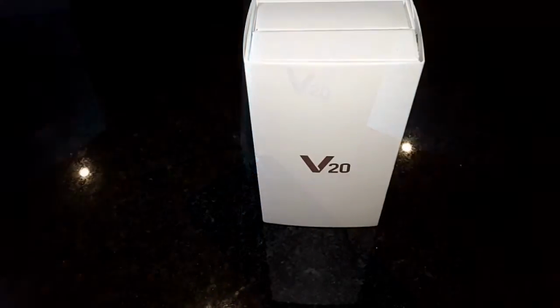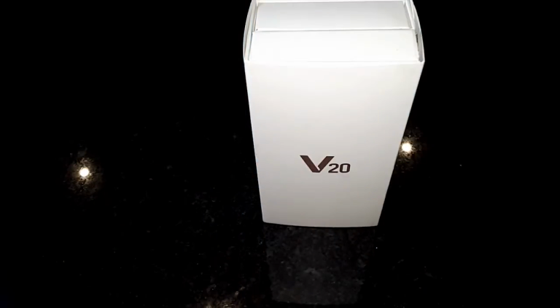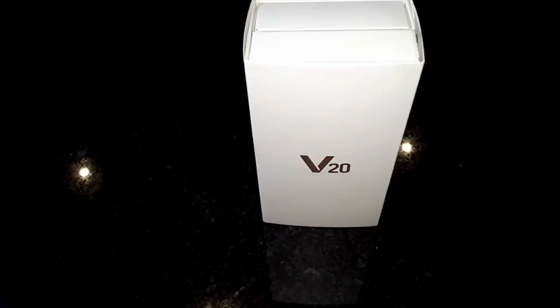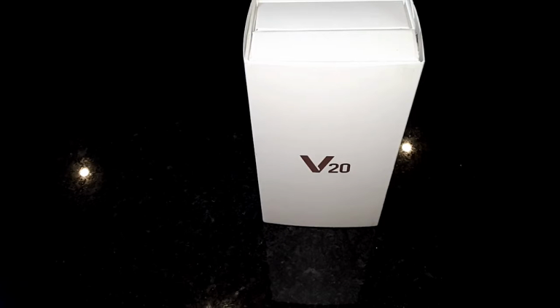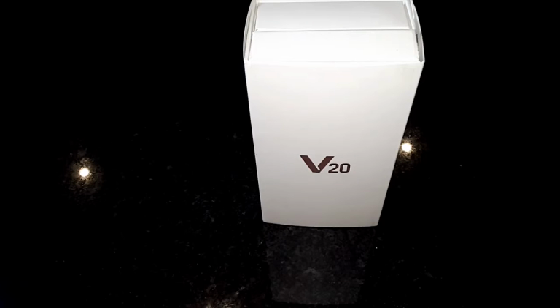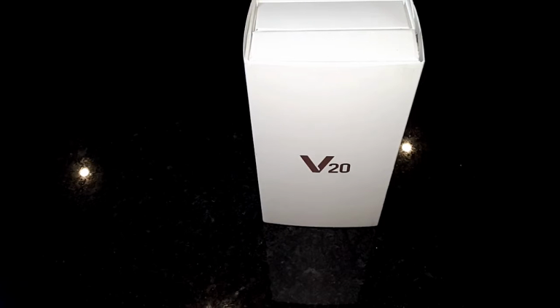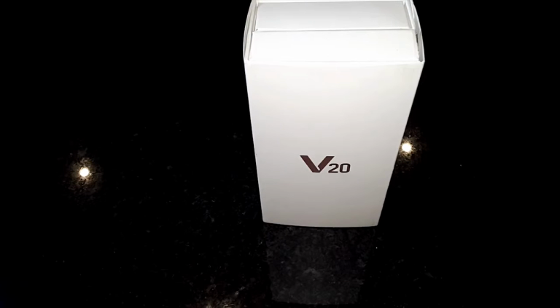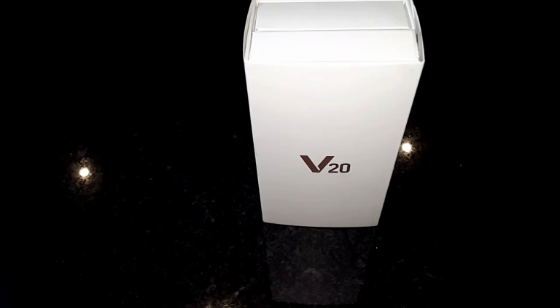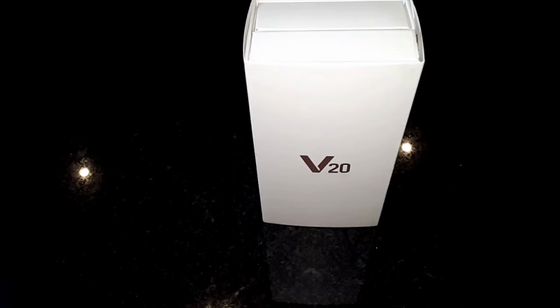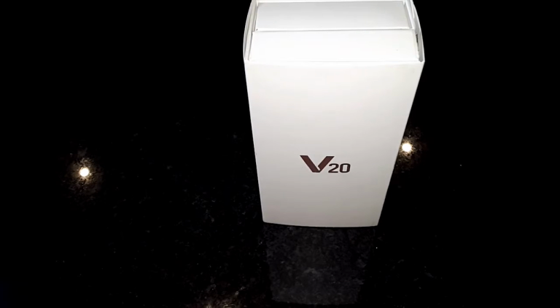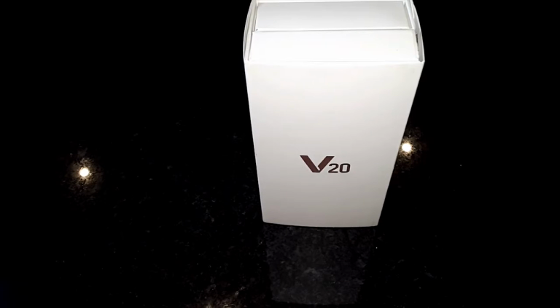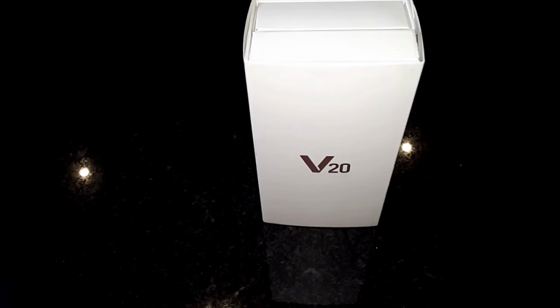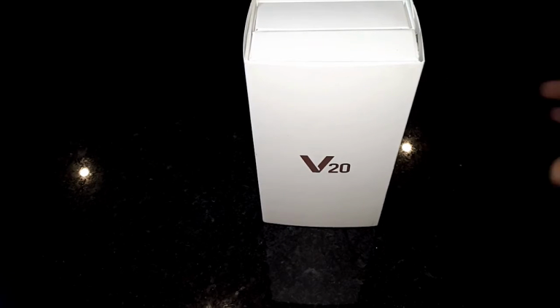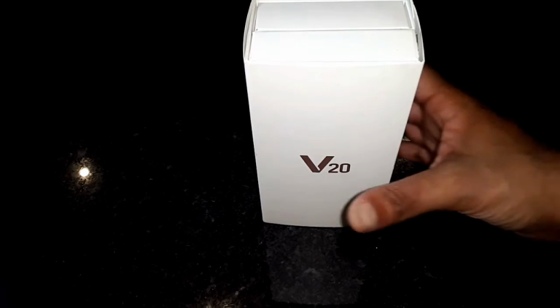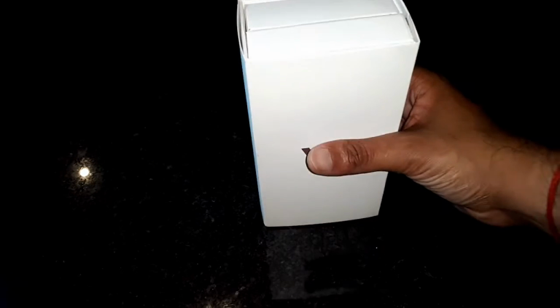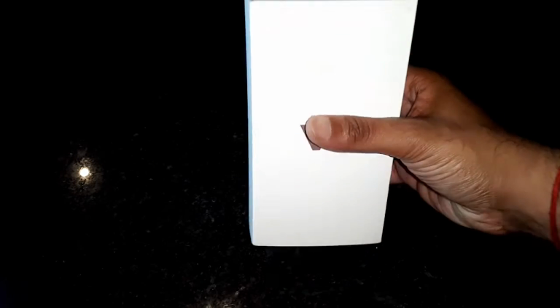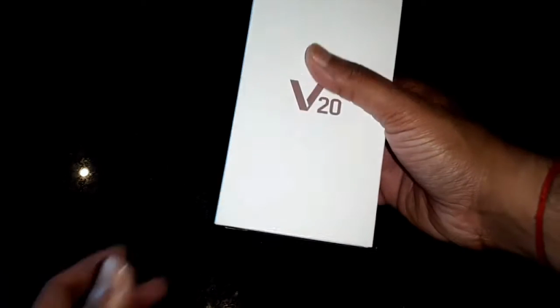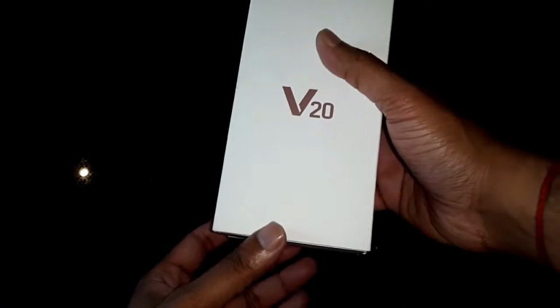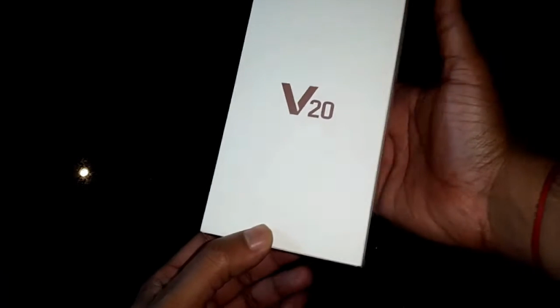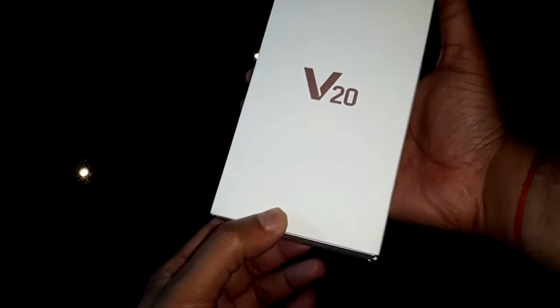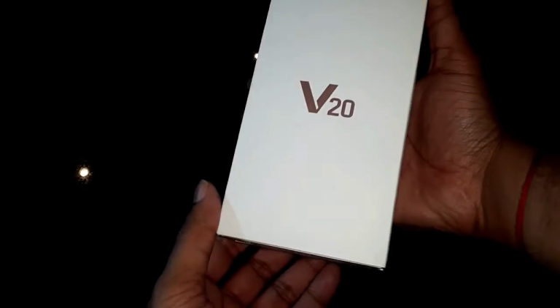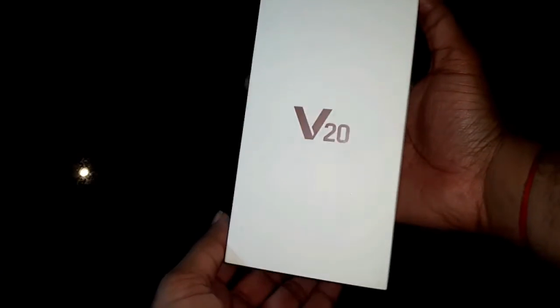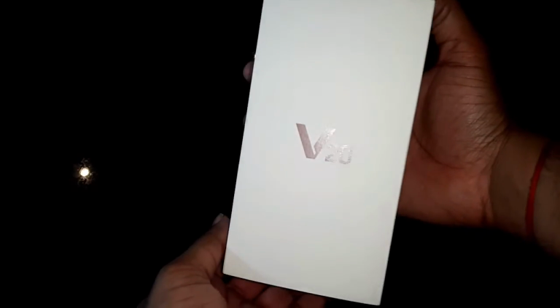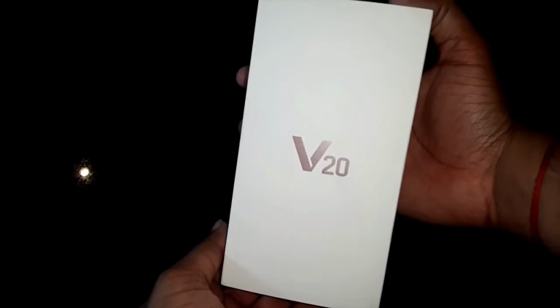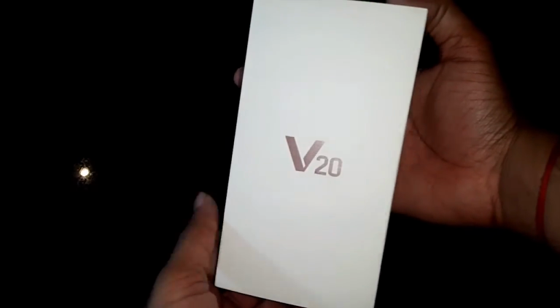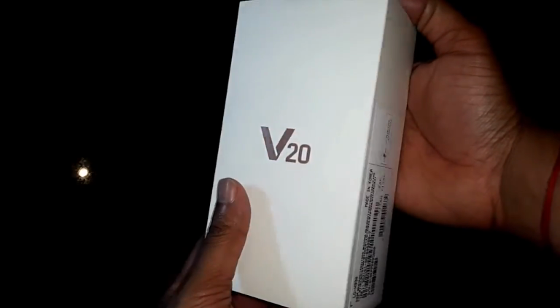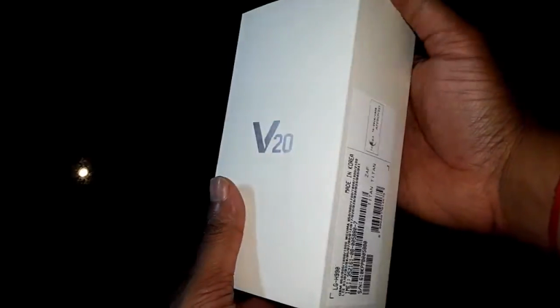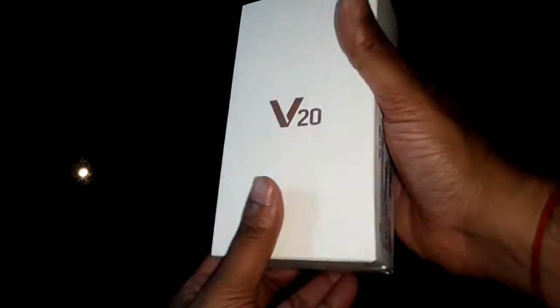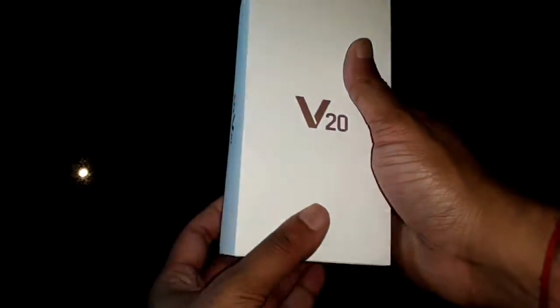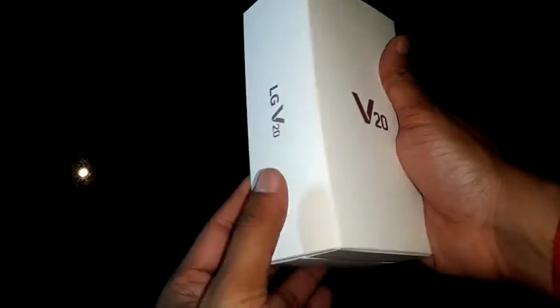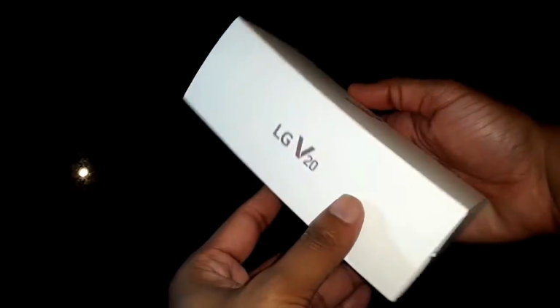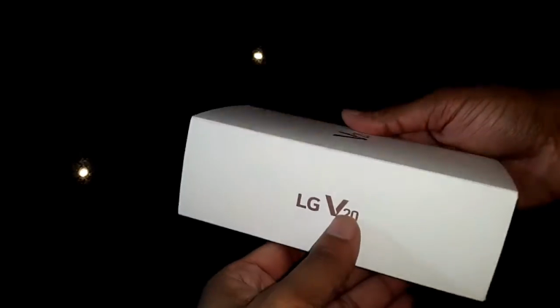Hey guys, welcome to Tech Chef. I'm TJ and I will be doing the unboxing for the one and only LG V20. Let's get on with this unboxing.